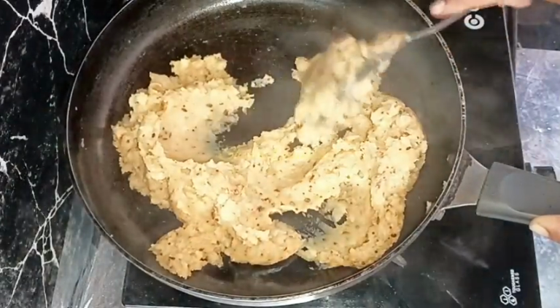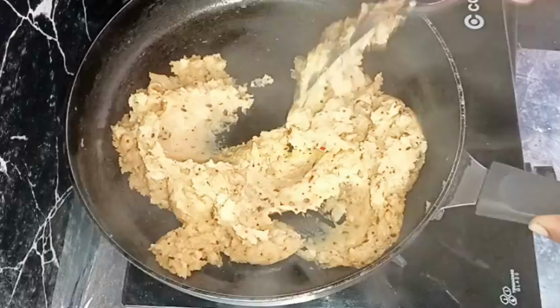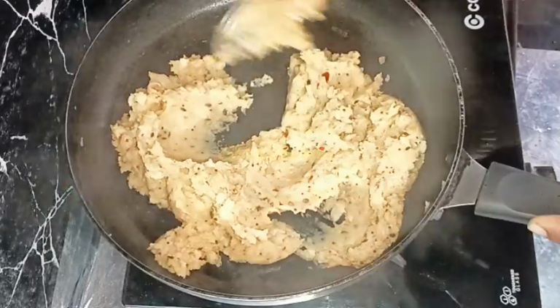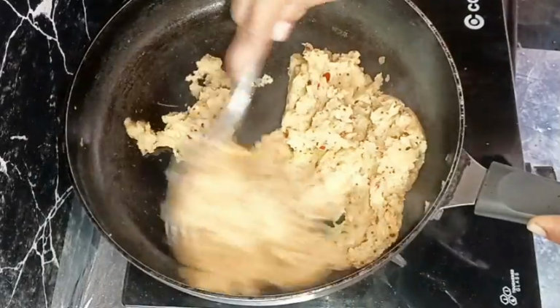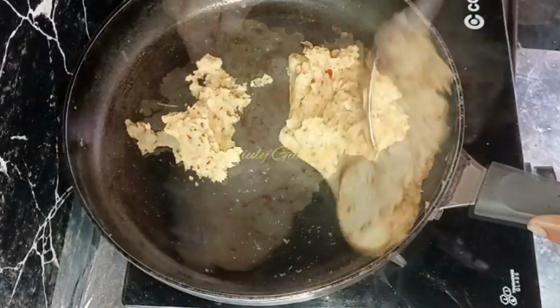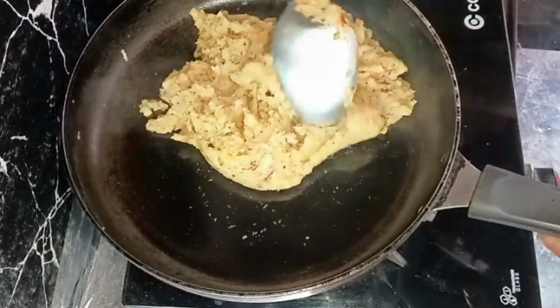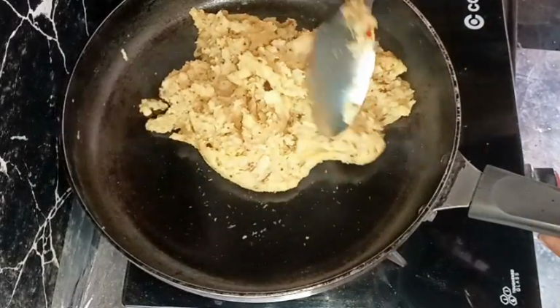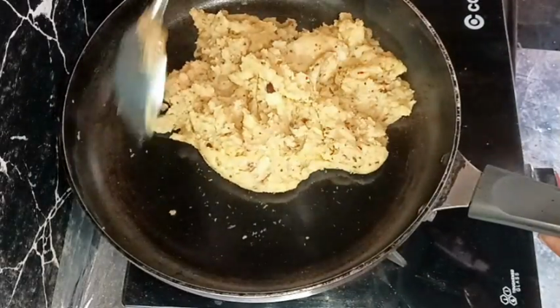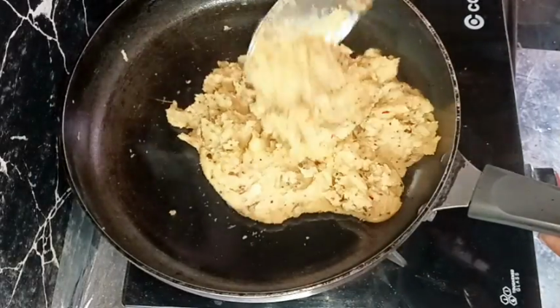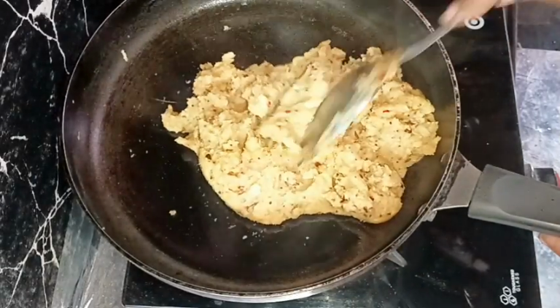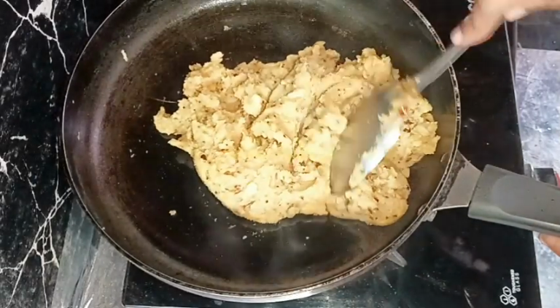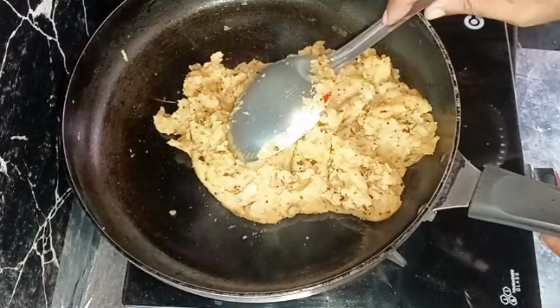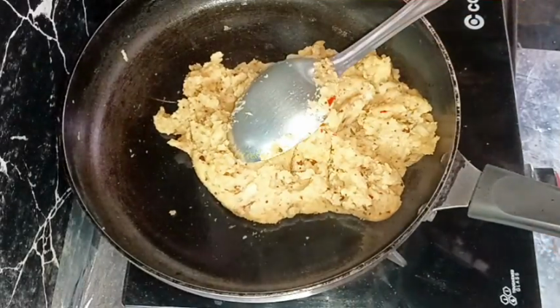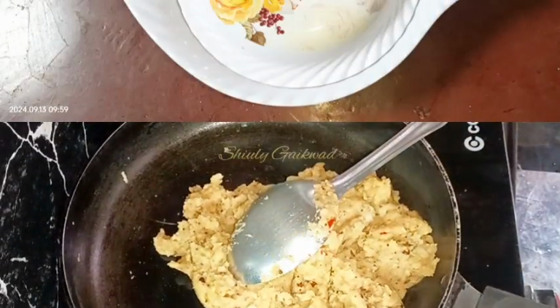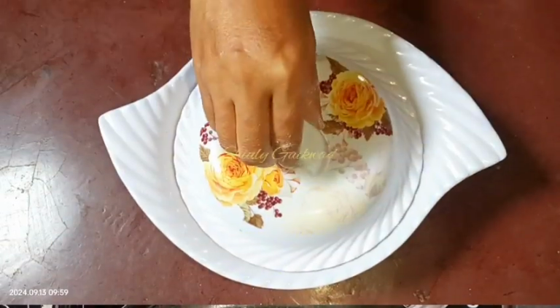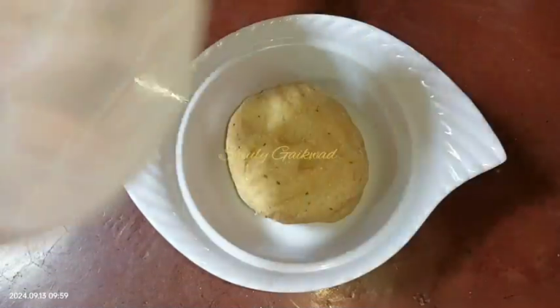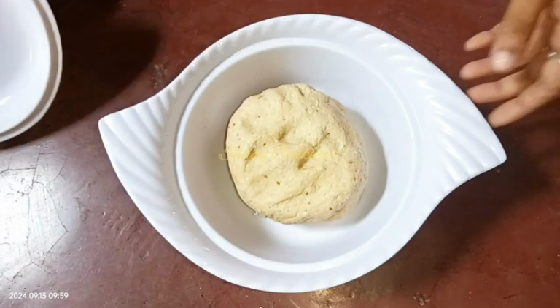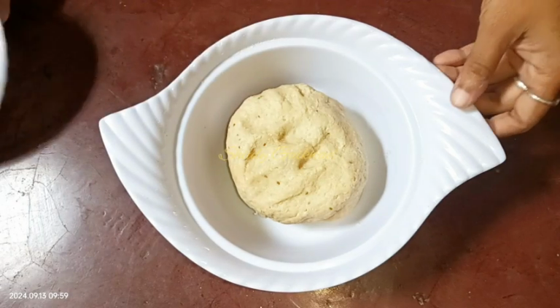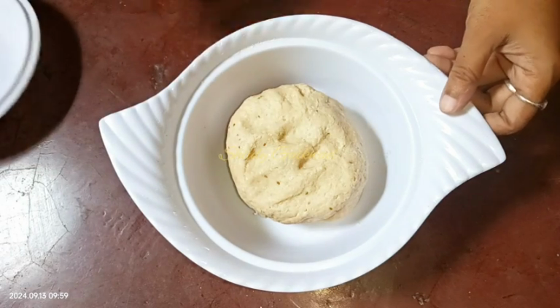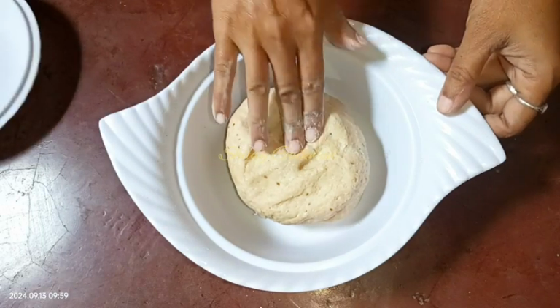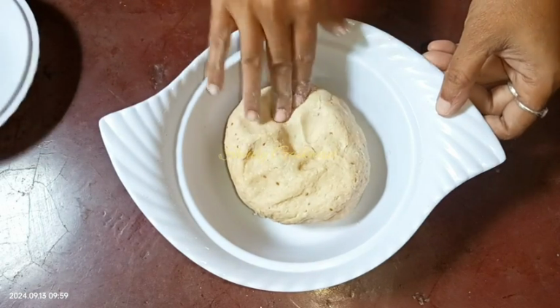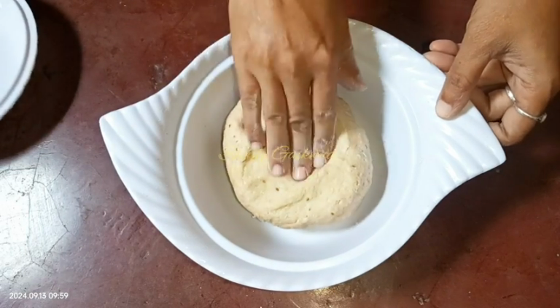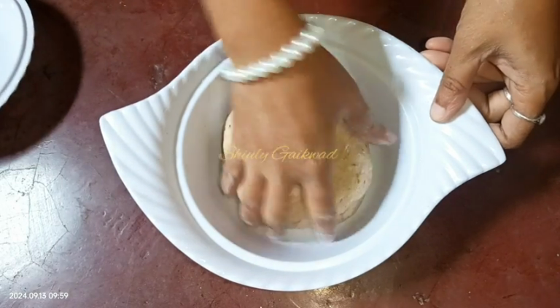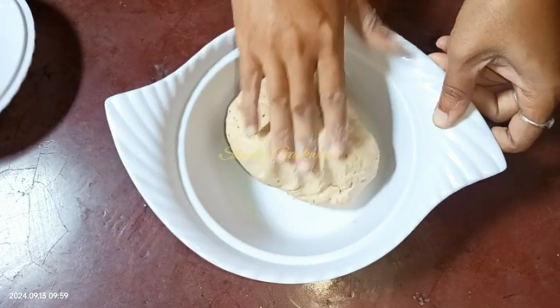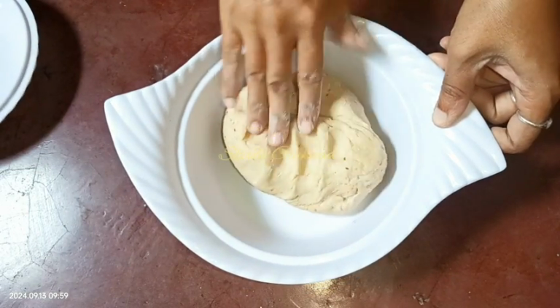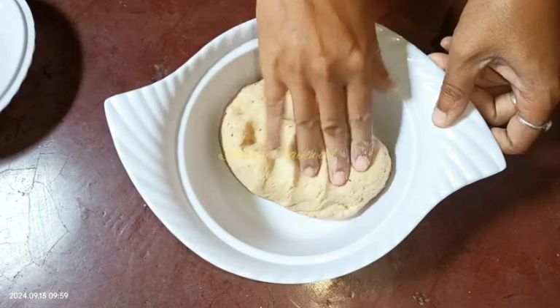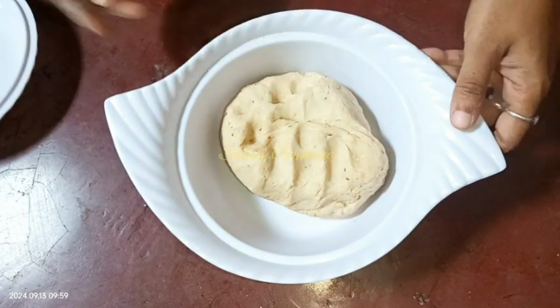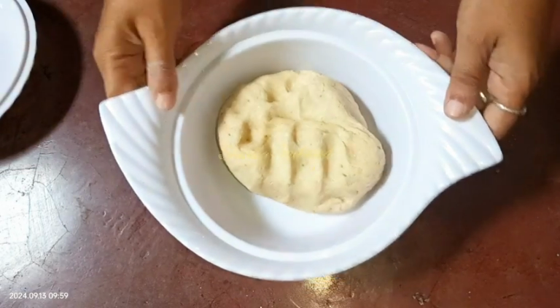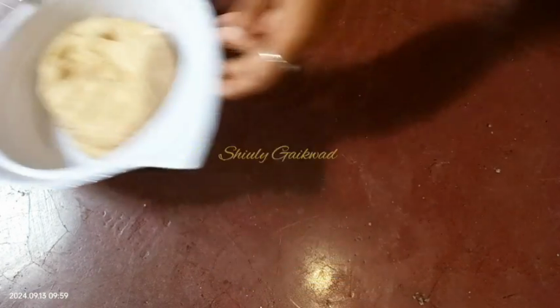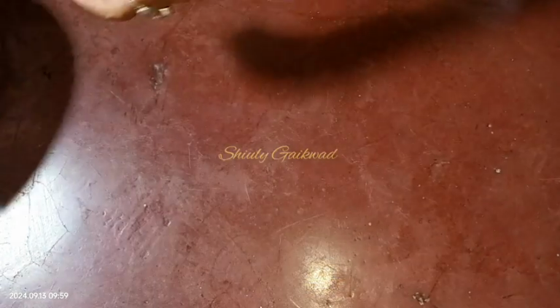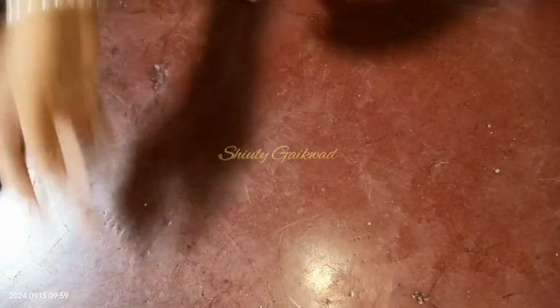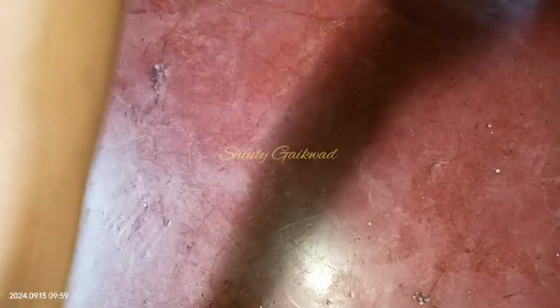Our potato stuffing is ready. Let's turn the heat off and leave the pan for some time to cool down. After the stuffing cools down fully, we'll make the kachoris. After some time the stuffing is cooled down fully and the dough is also ready, so let's make the kachoris.